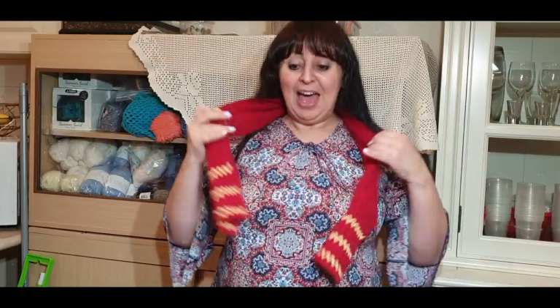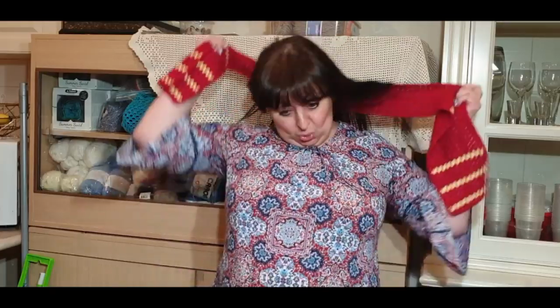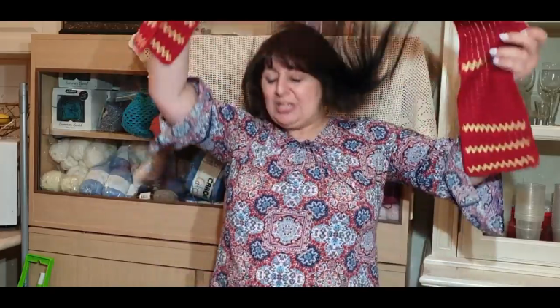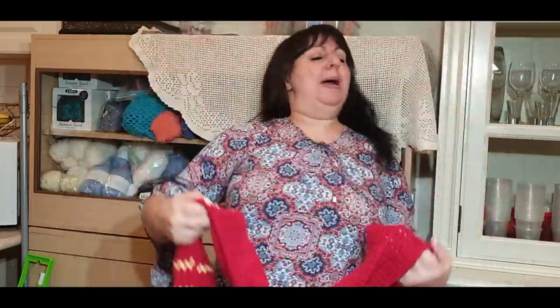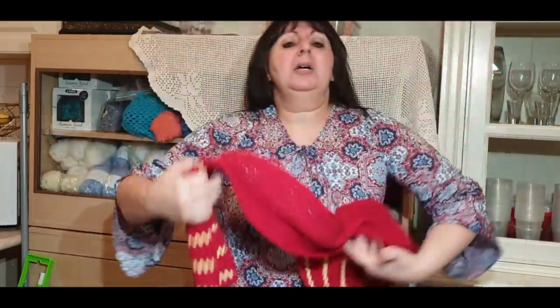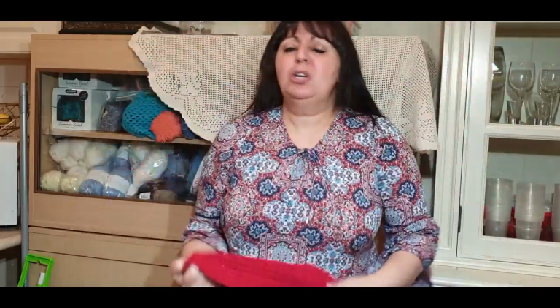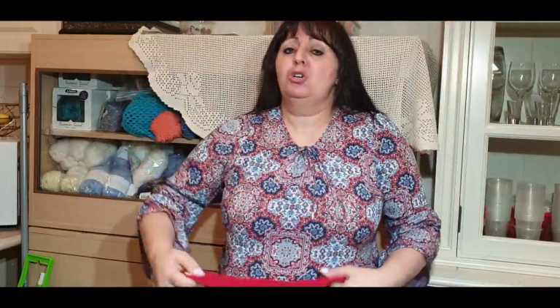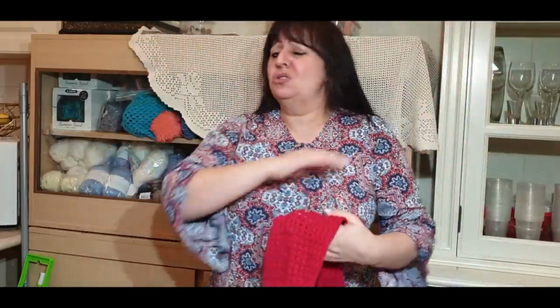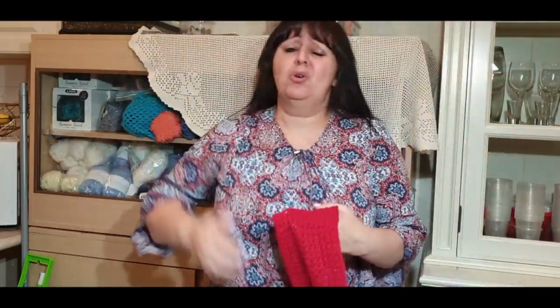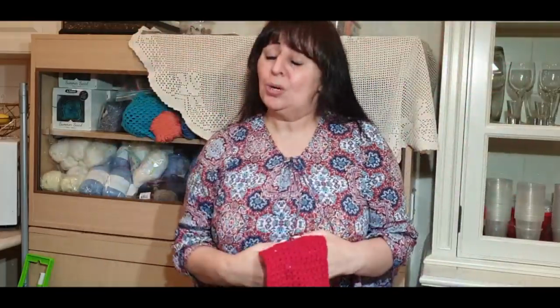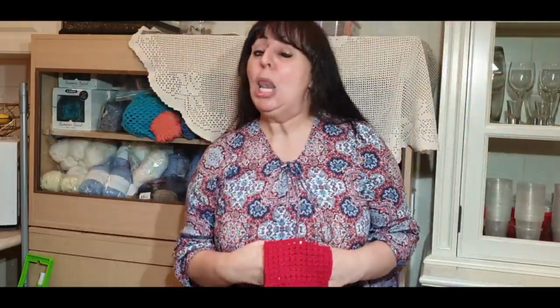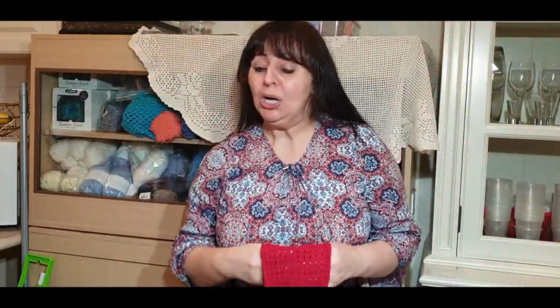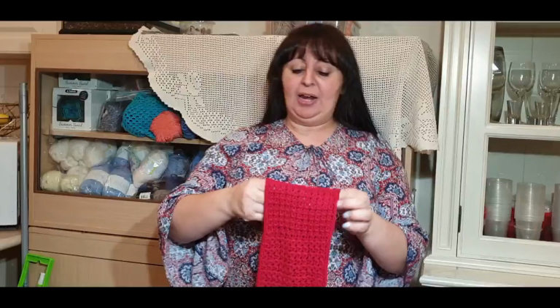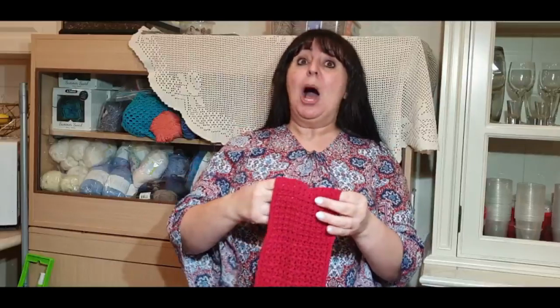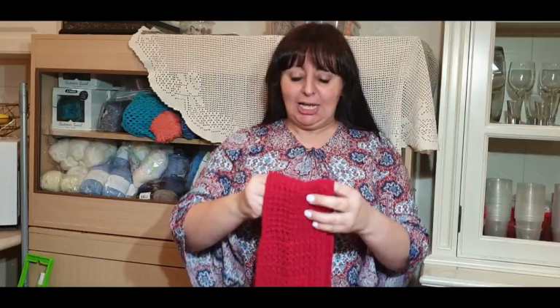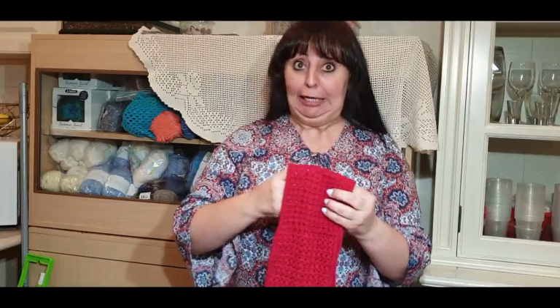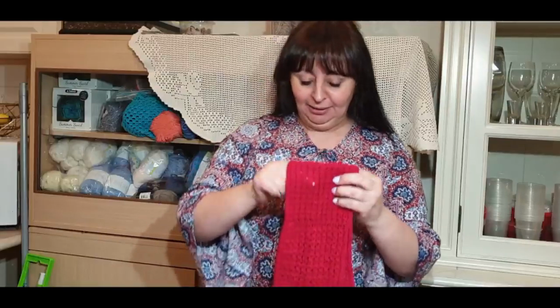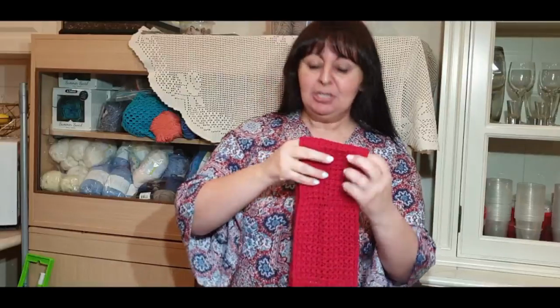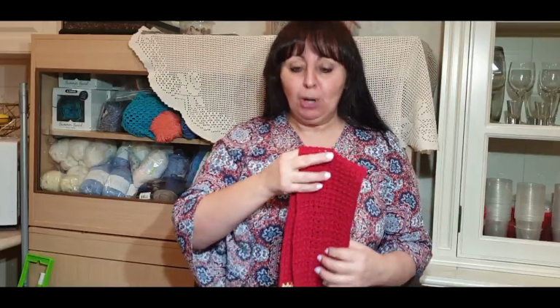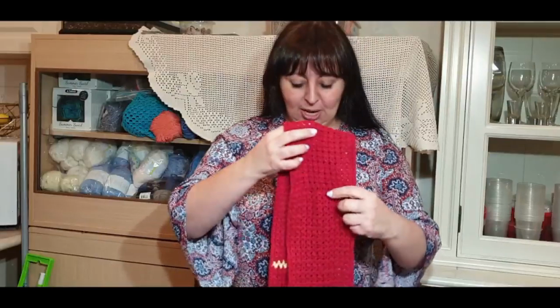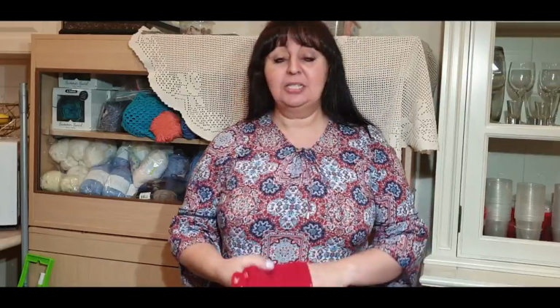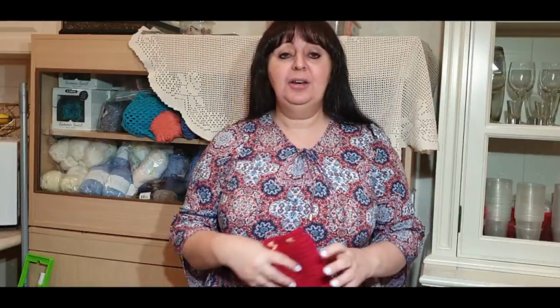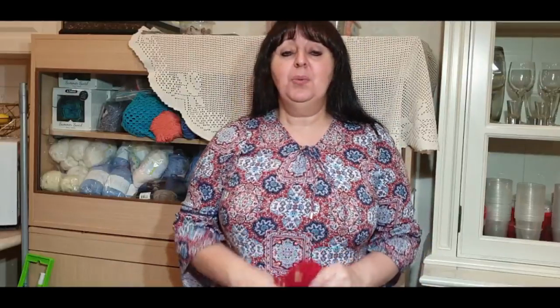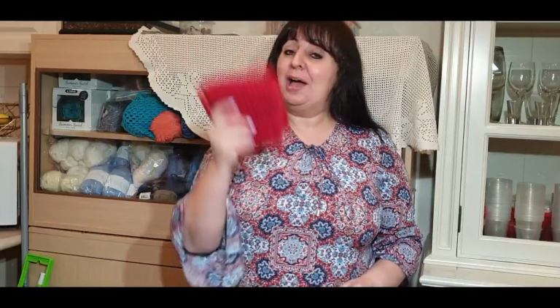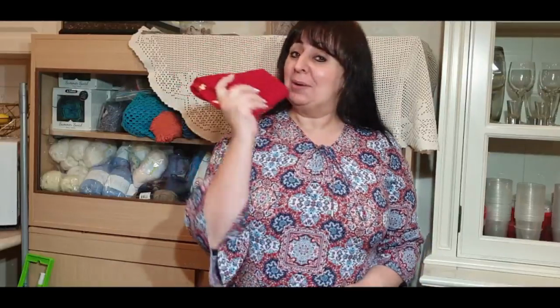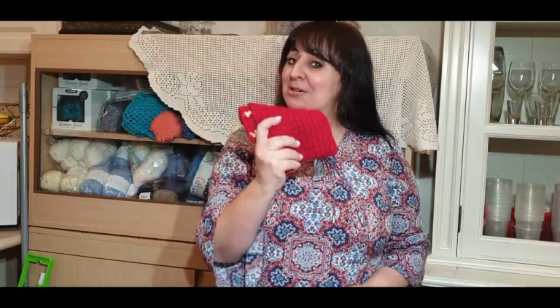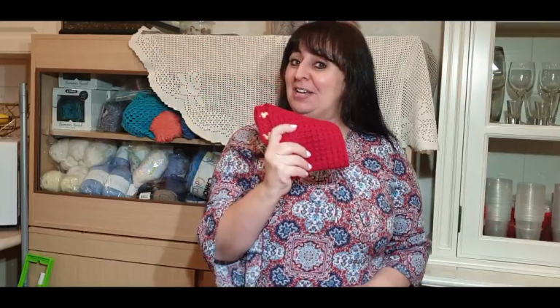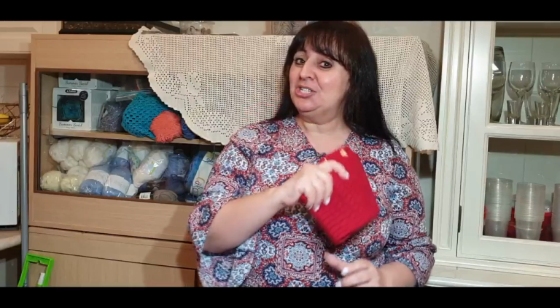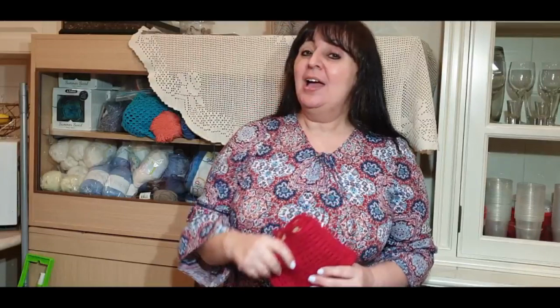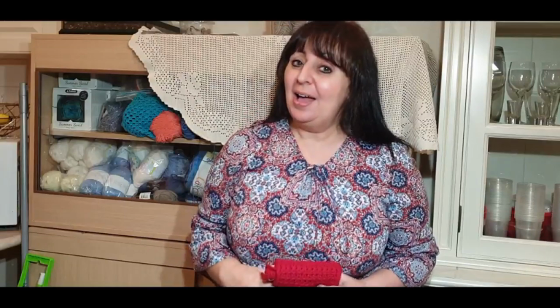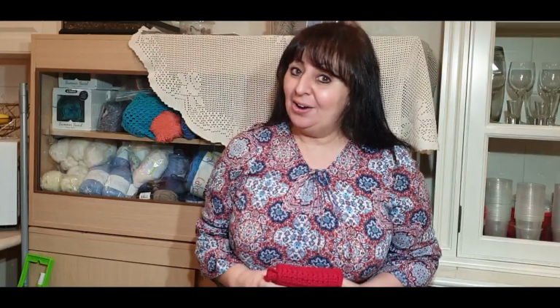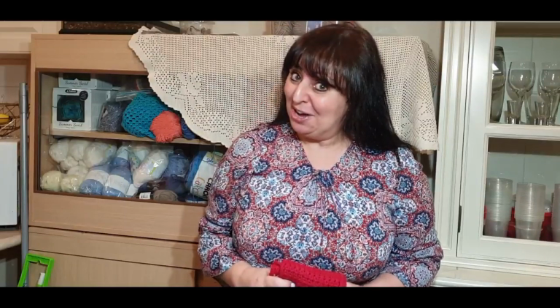That is all I want to say about it — I don't want to talk too much because the tutorial is quite long. Let's get started with our double crochet v-stitch cravat.